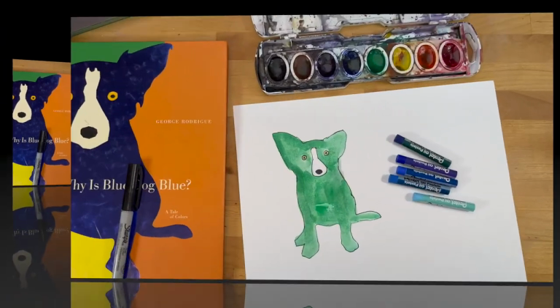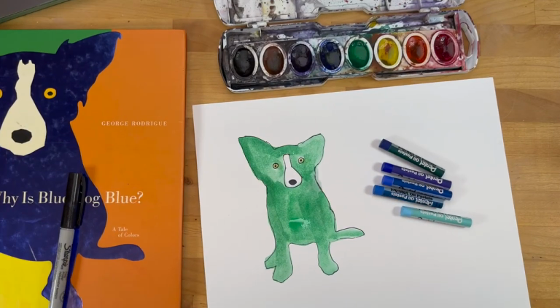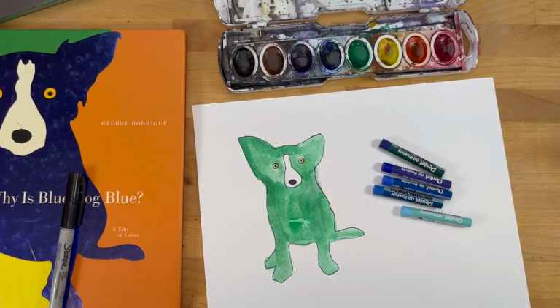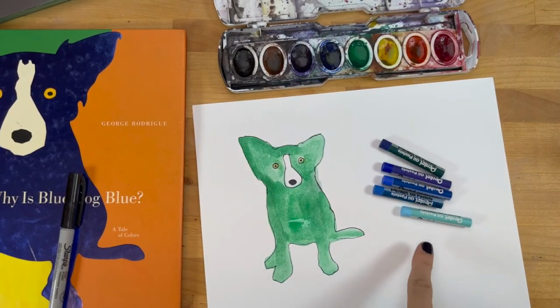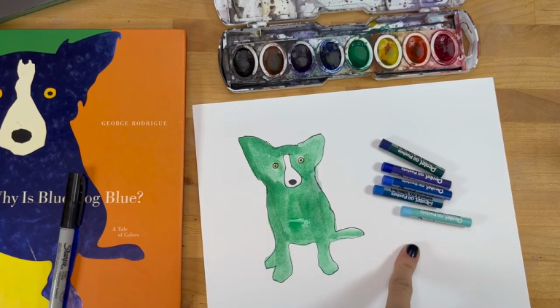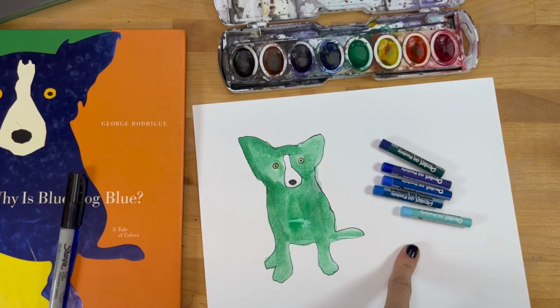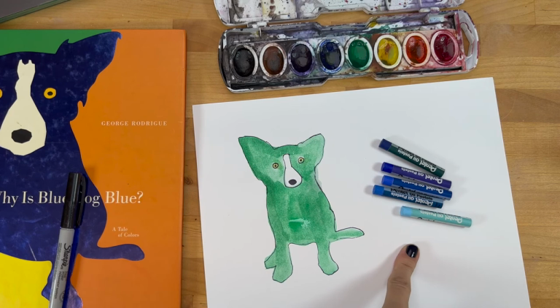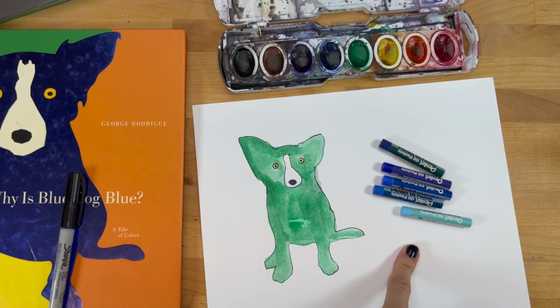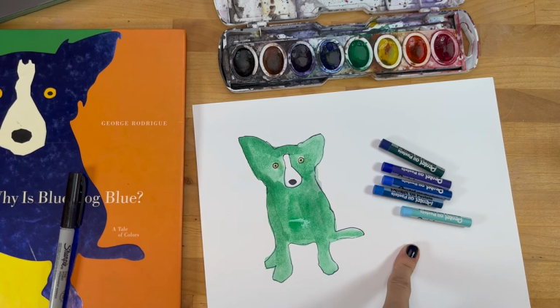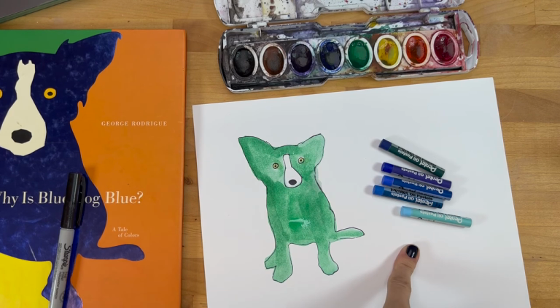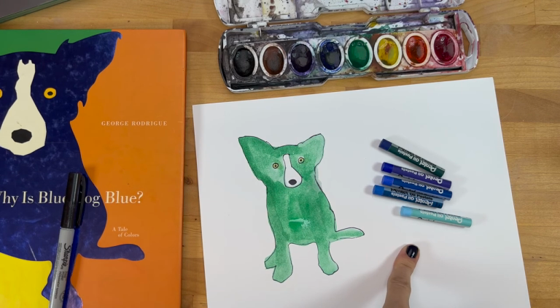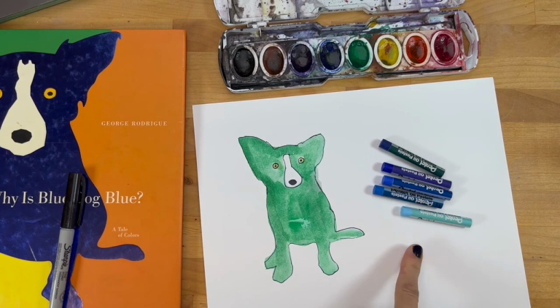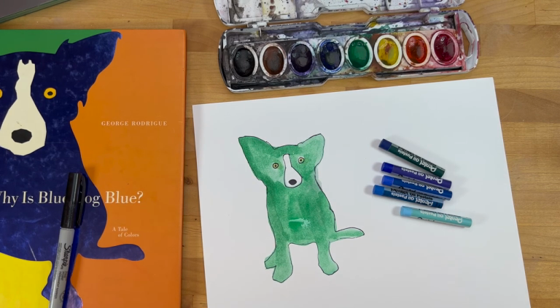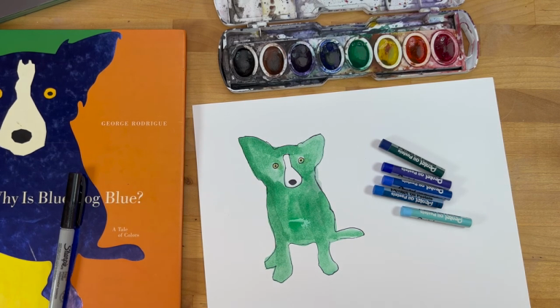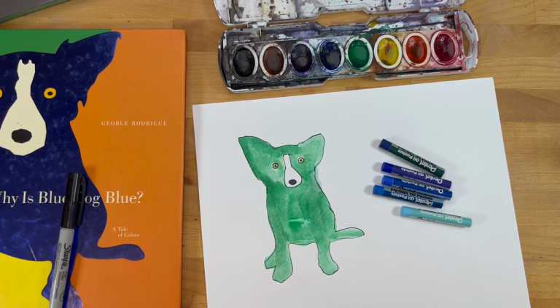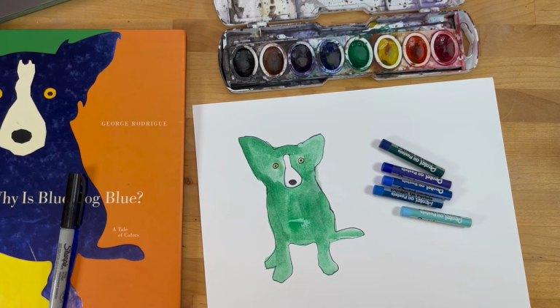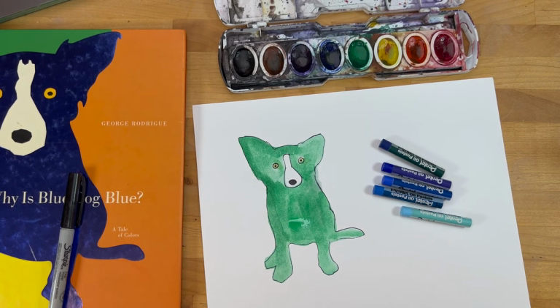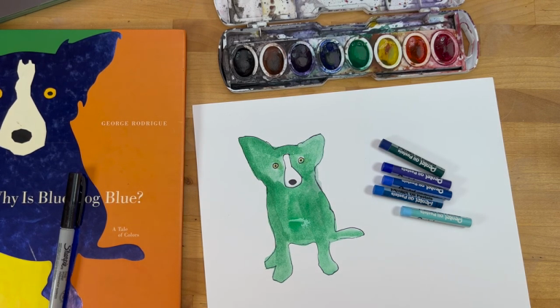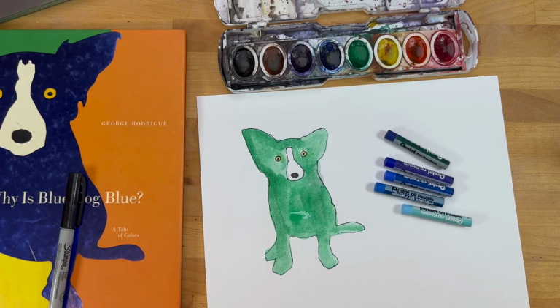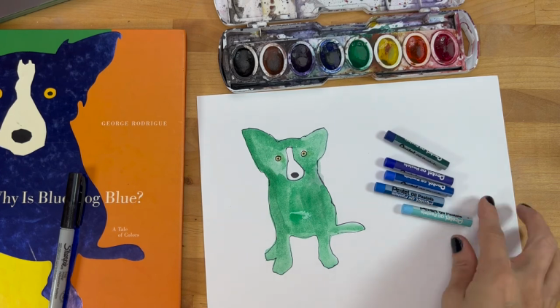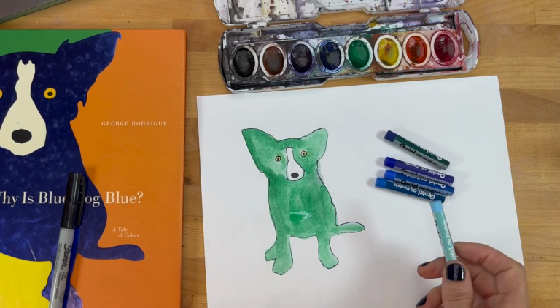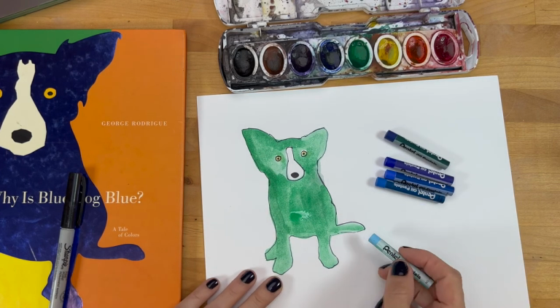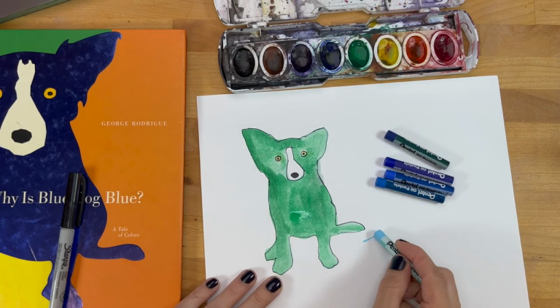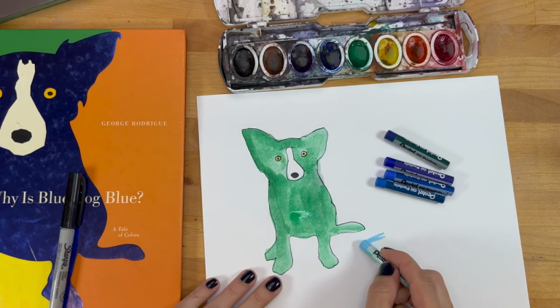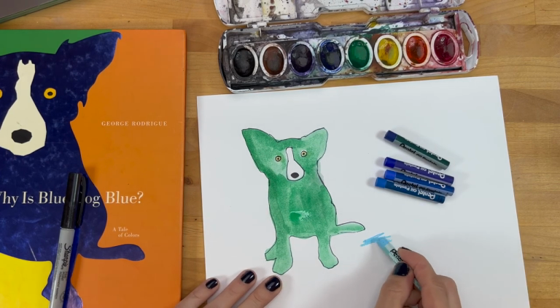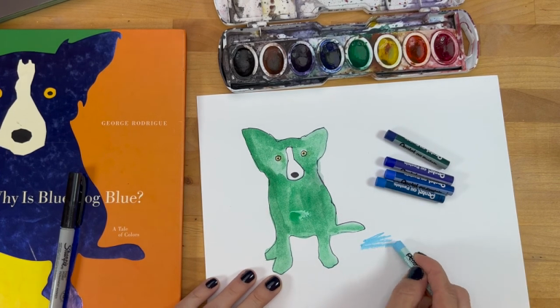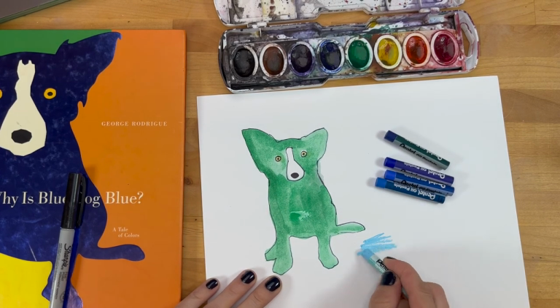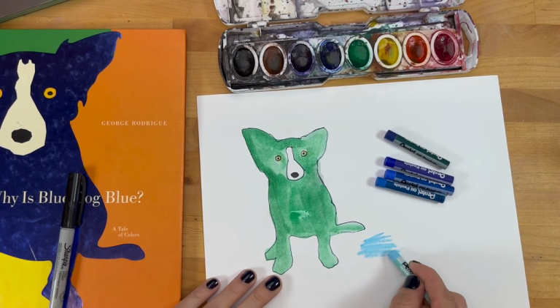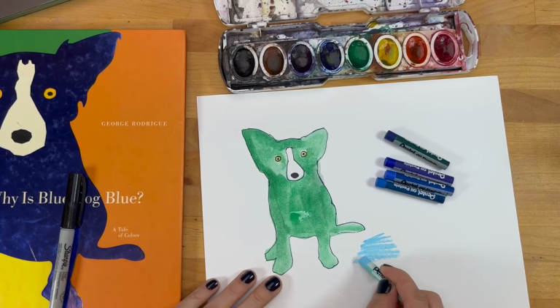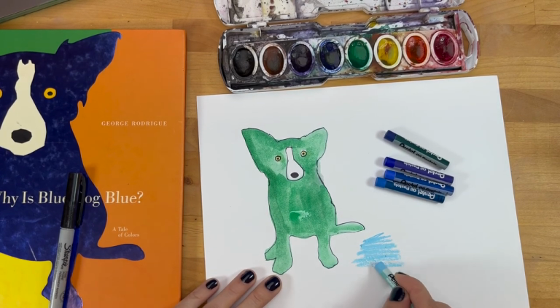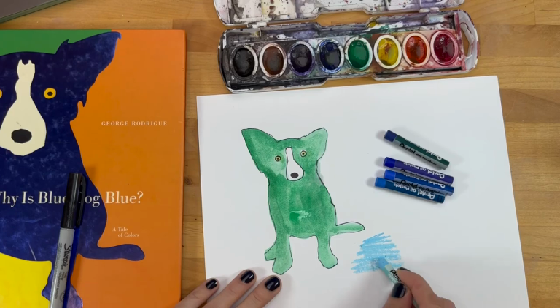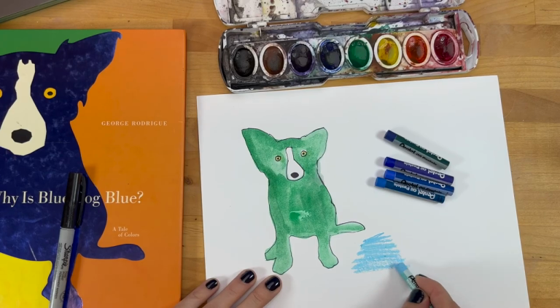Now that I'm done painting, I'm going to use some oil pastels to color a fun background for Blue Dog. You can do it however you want — enjoy using the oil pastels, they're nice and creamy and really bright, so they're really fun to use.